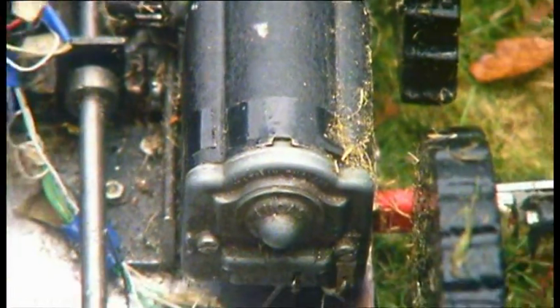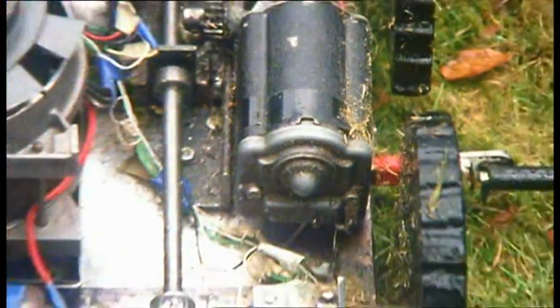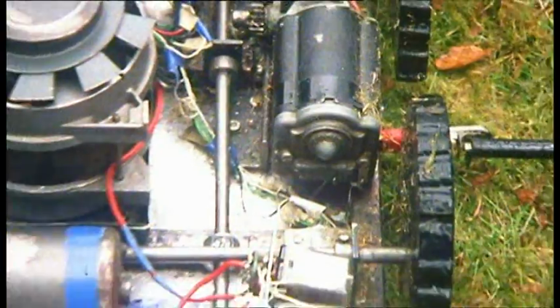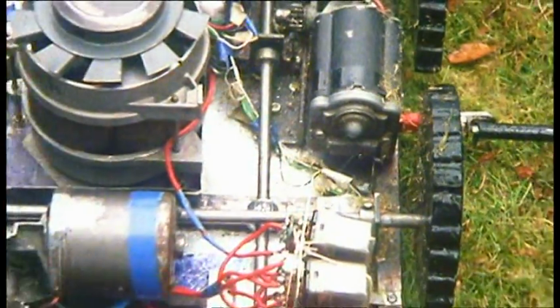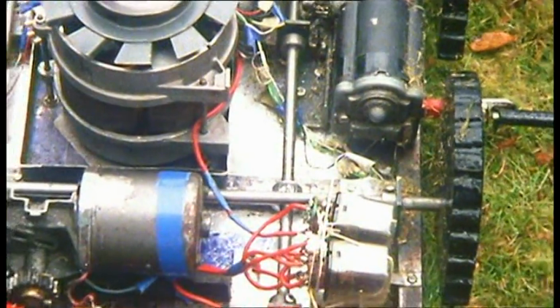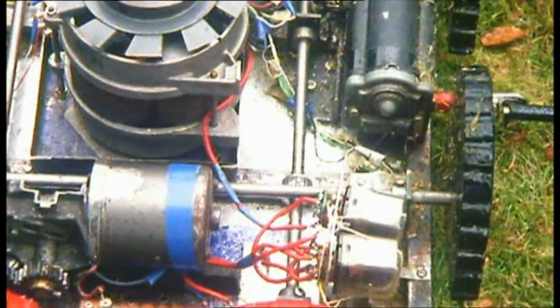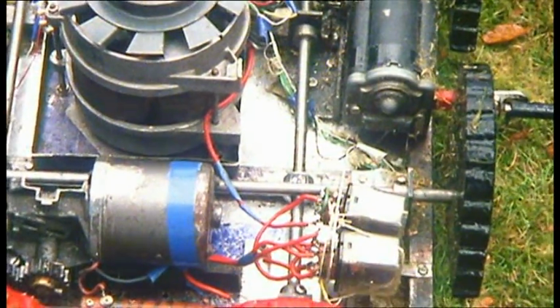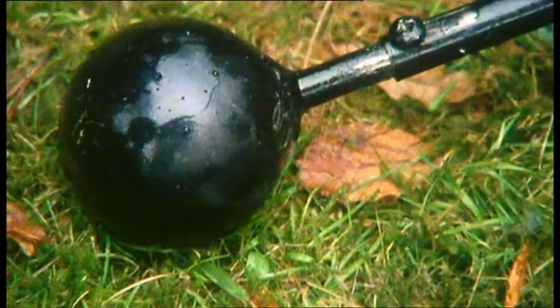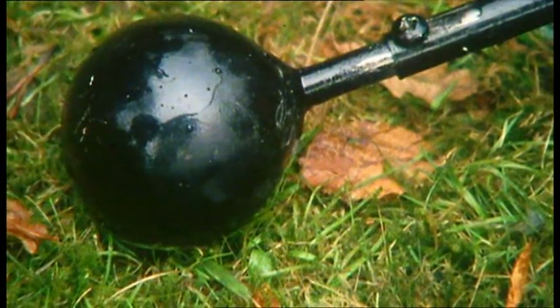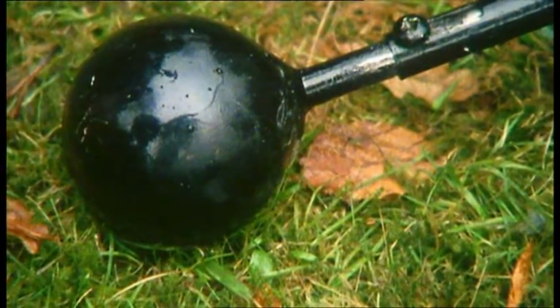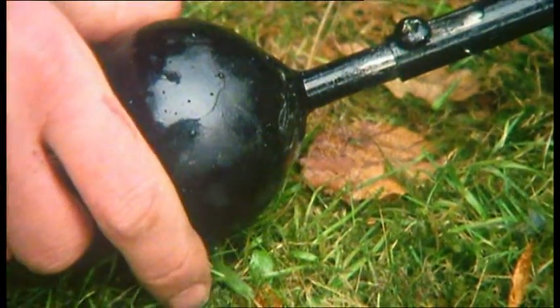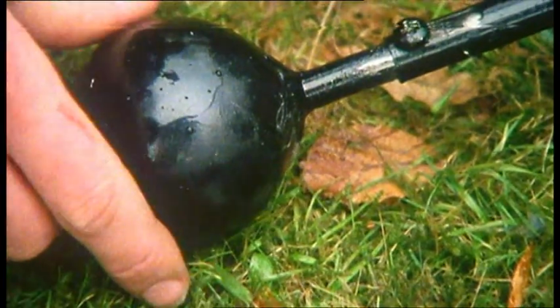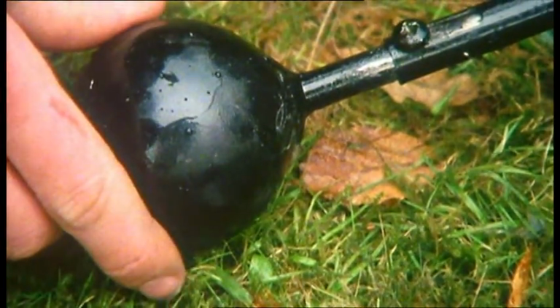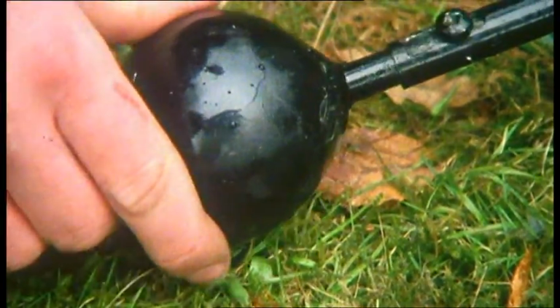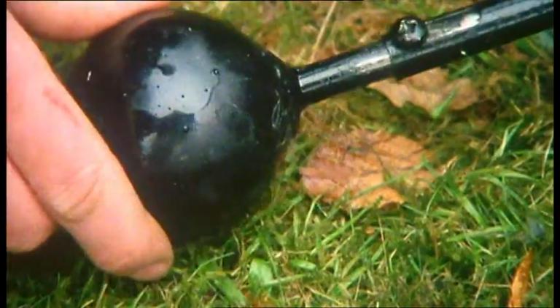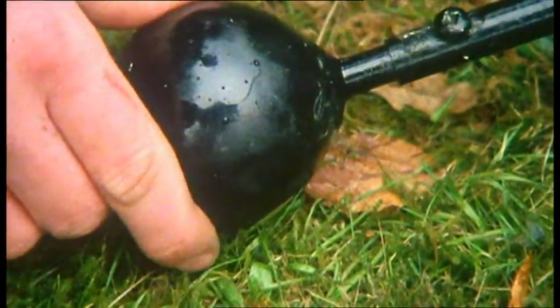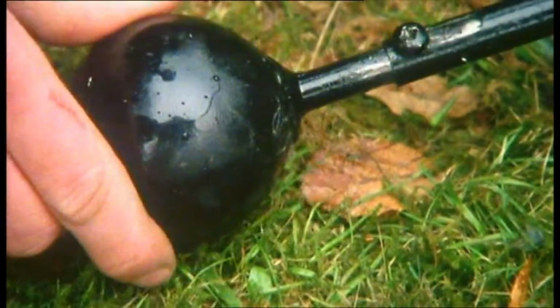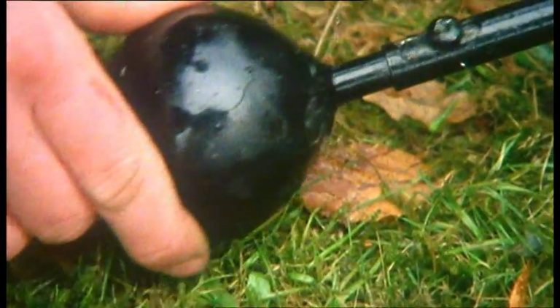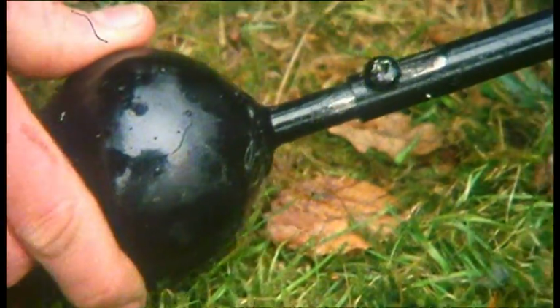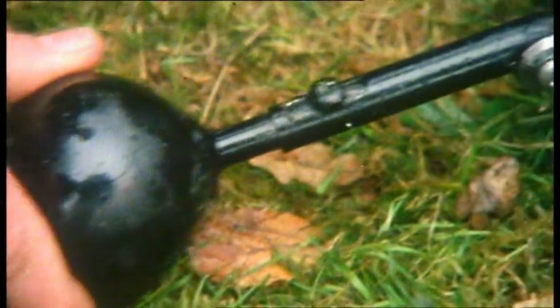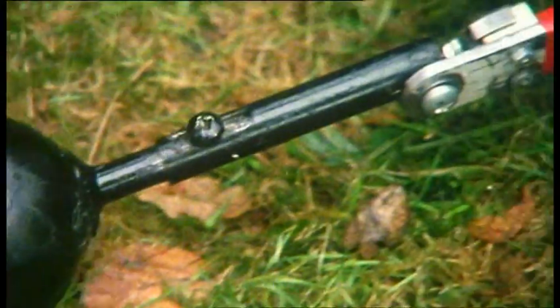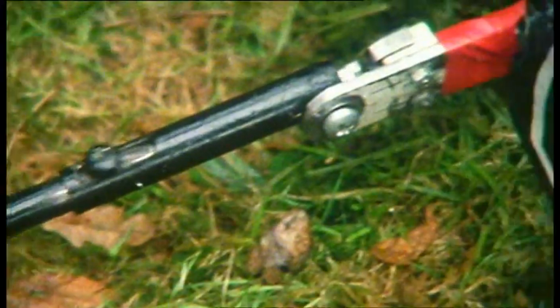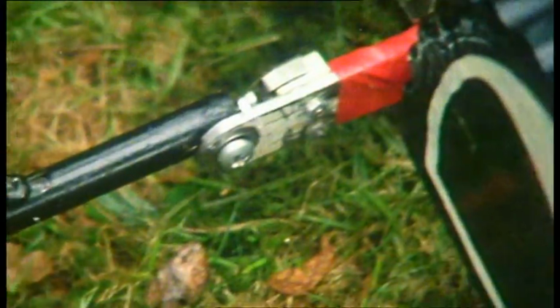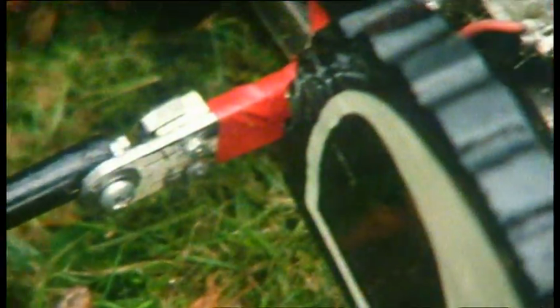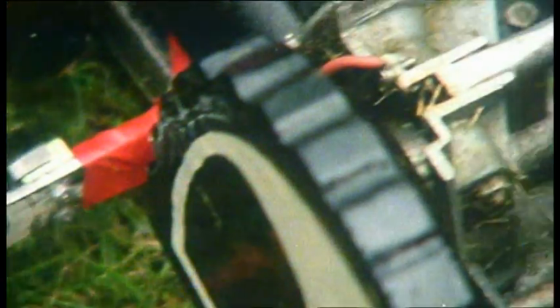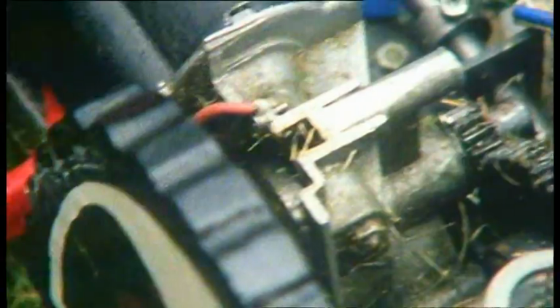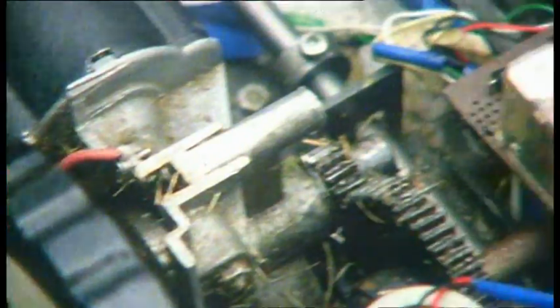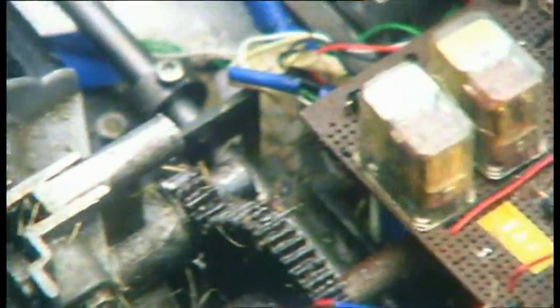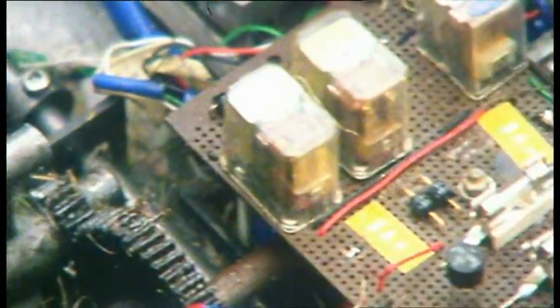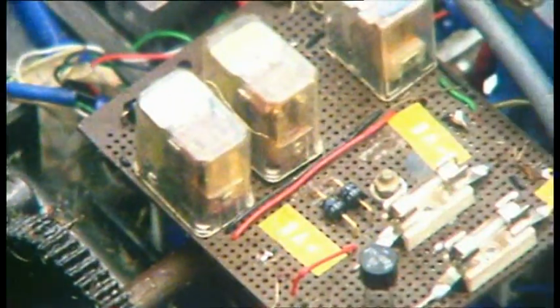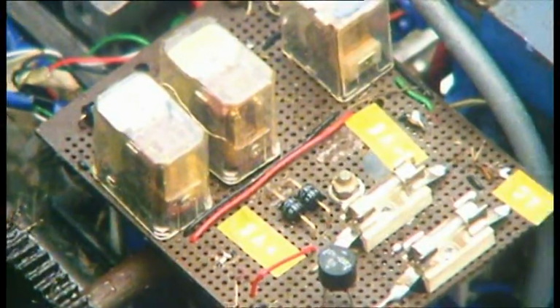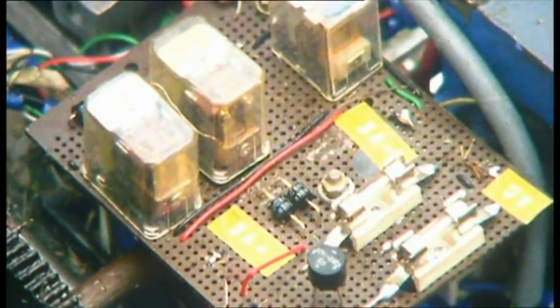They both used to work windscreen wipers. But the really clever bit is this probe. When it detects the edge of the lawn, it sends a message to a relay, which stops the drive motor, activates the eyes, and then puts it into reverse.